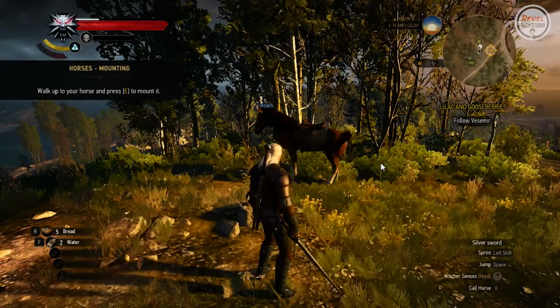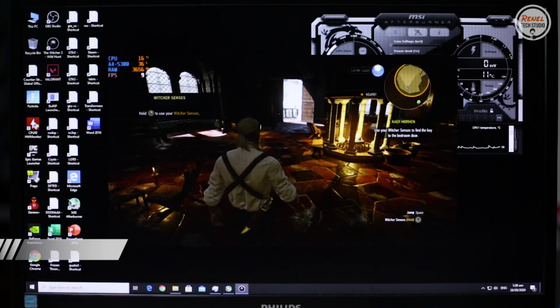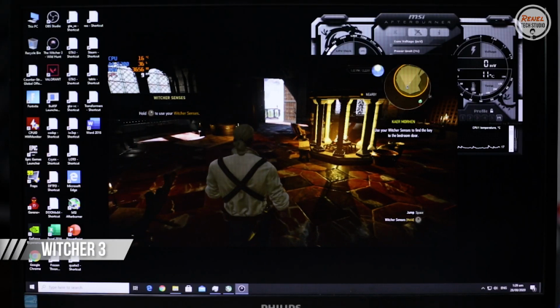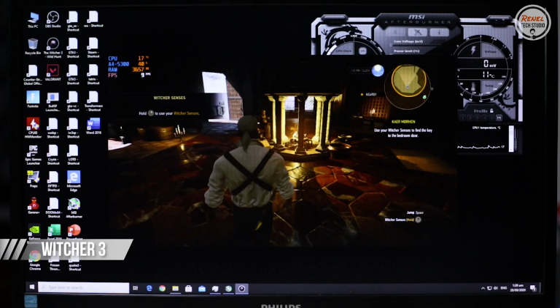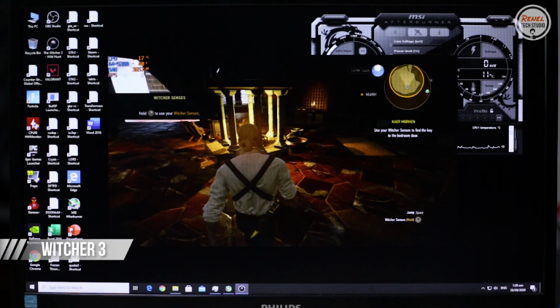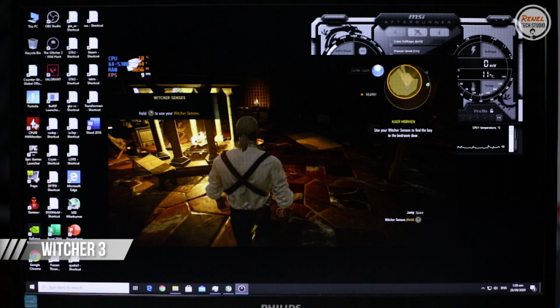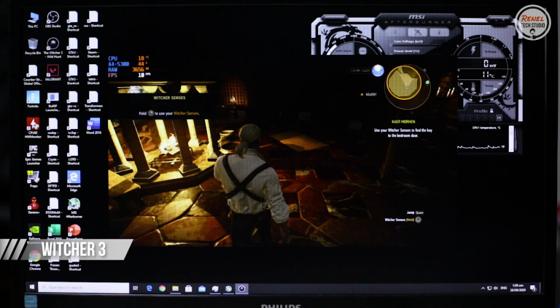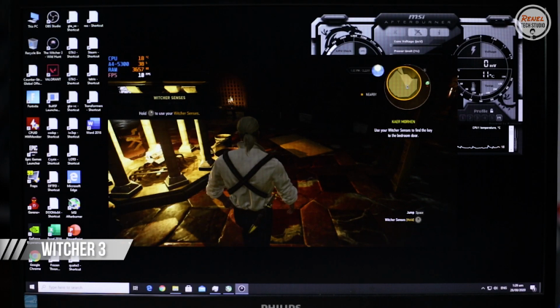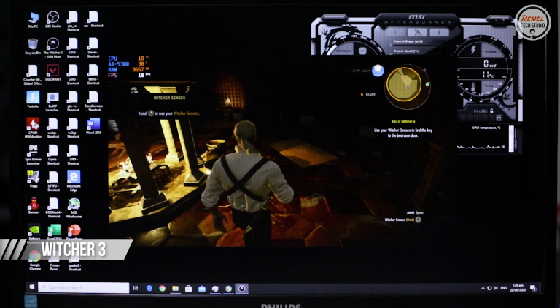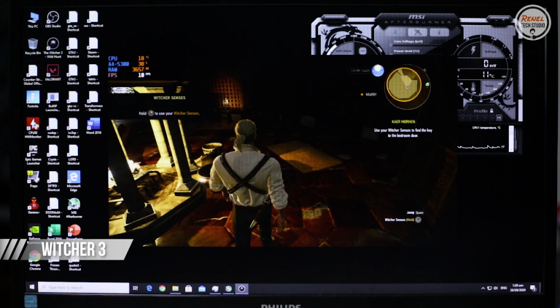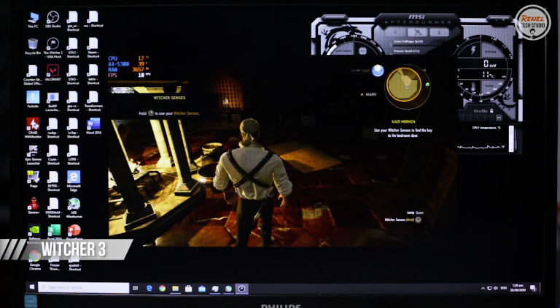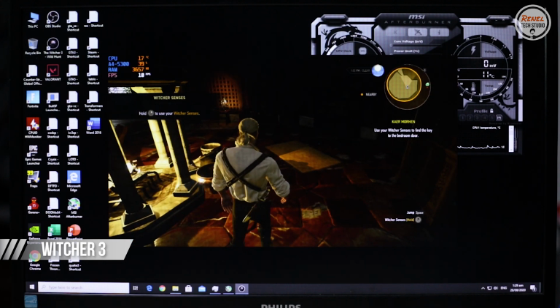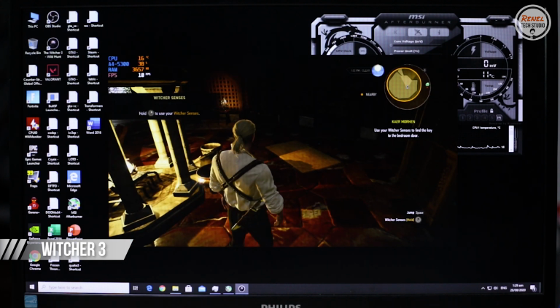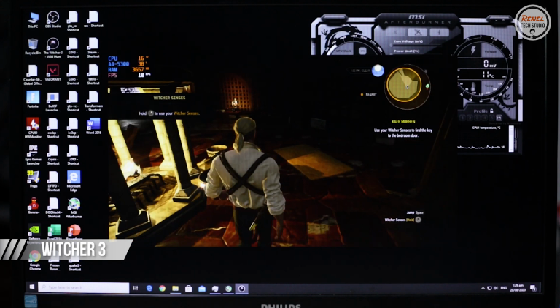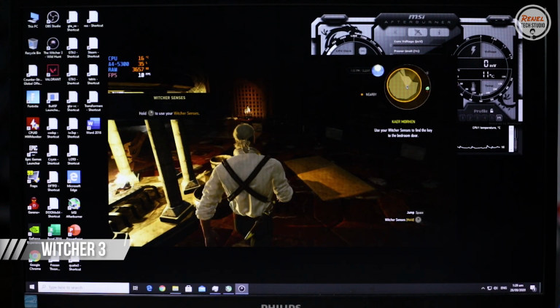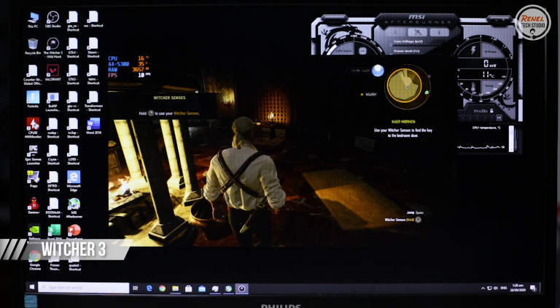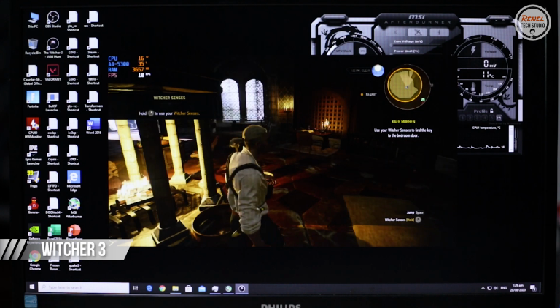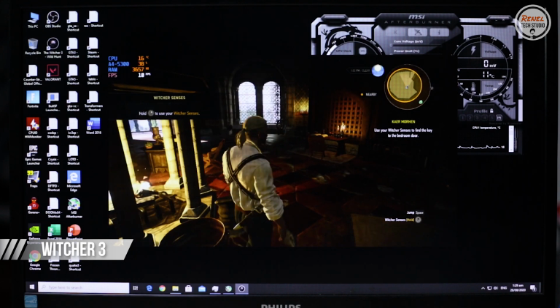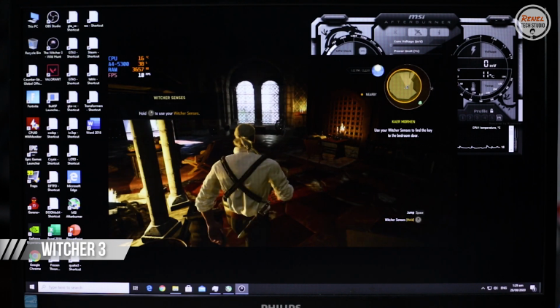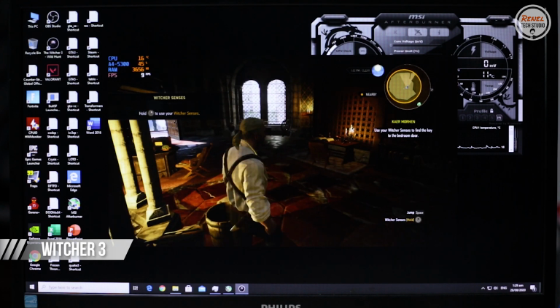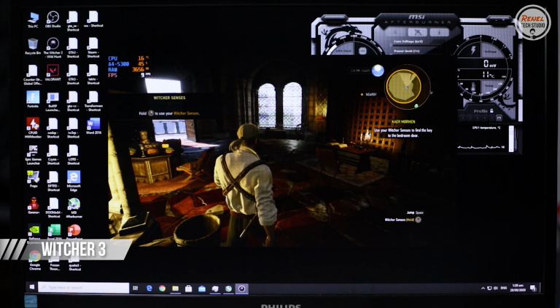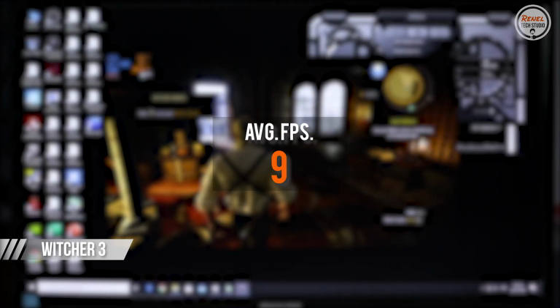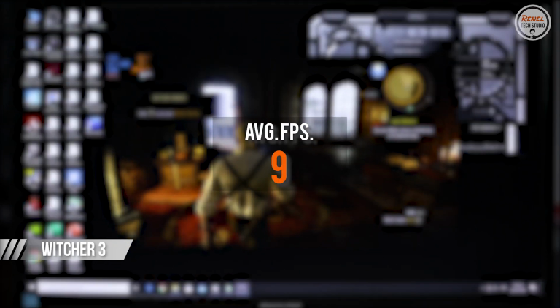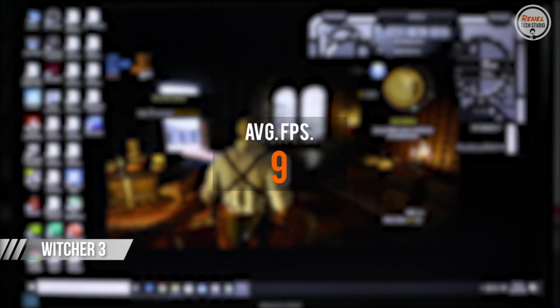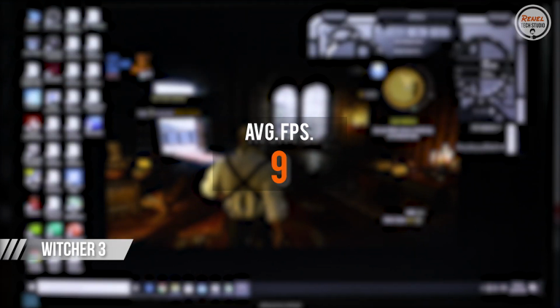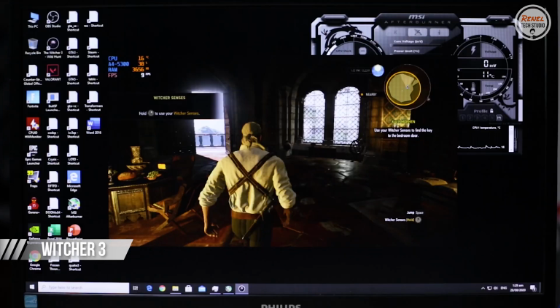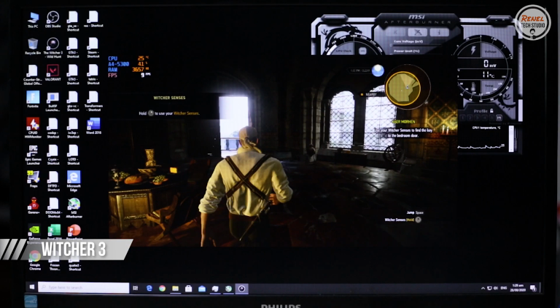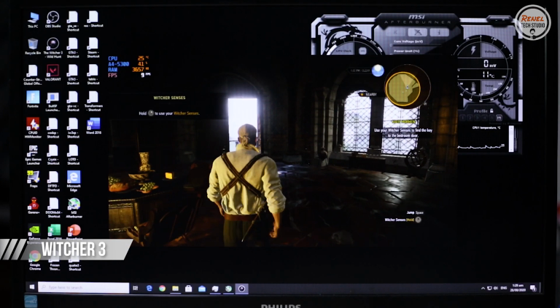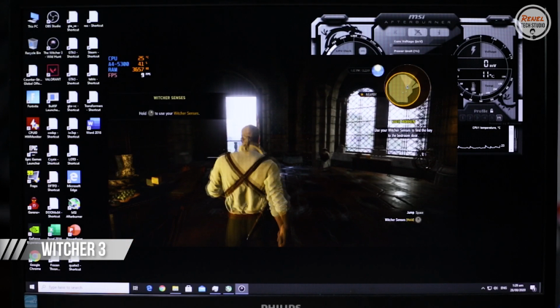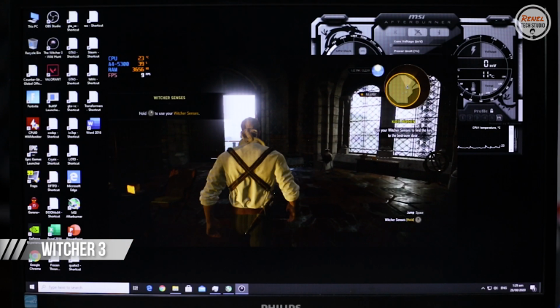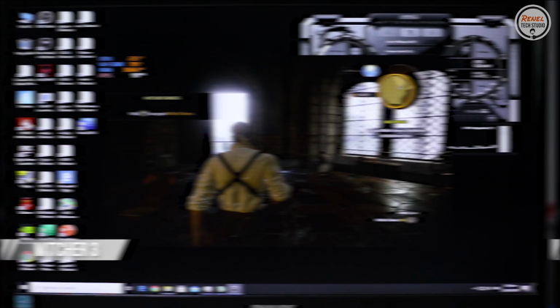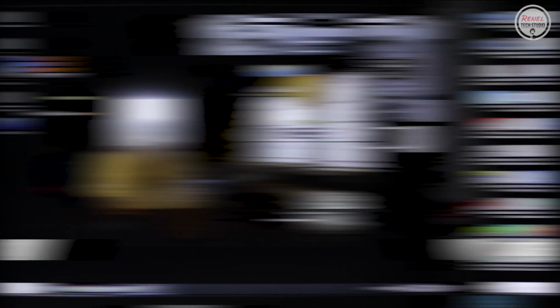On The Witcher 3, this title is GPU-intensive. I managed to run the game at 720p low settings, but only got 9 average FPS, which is not playable for this APU.